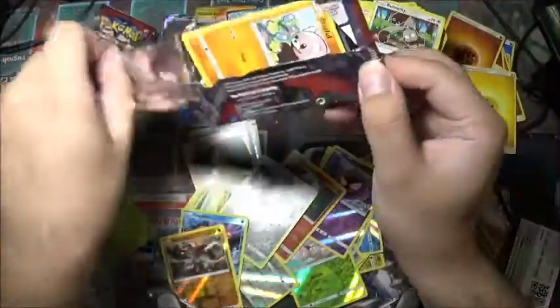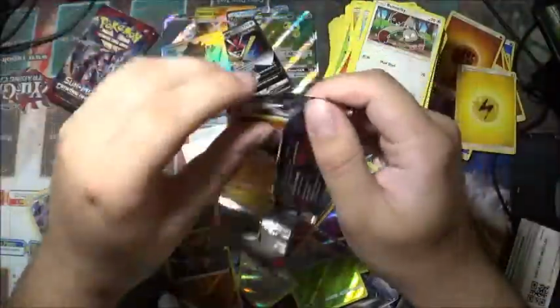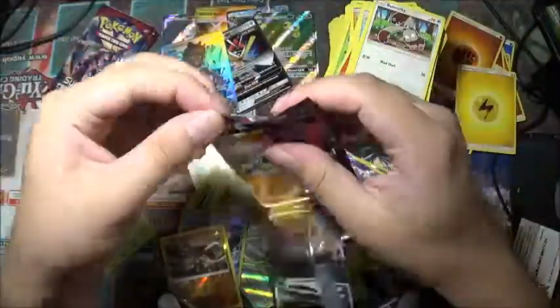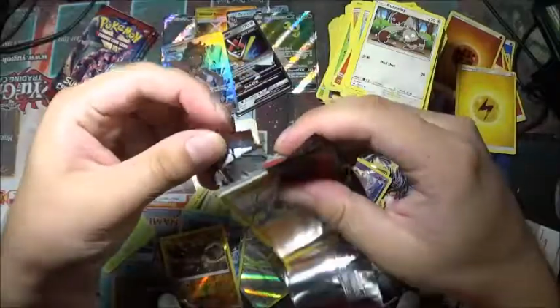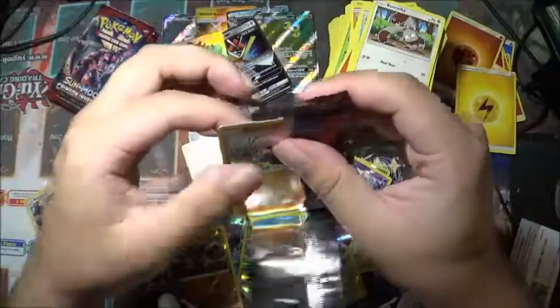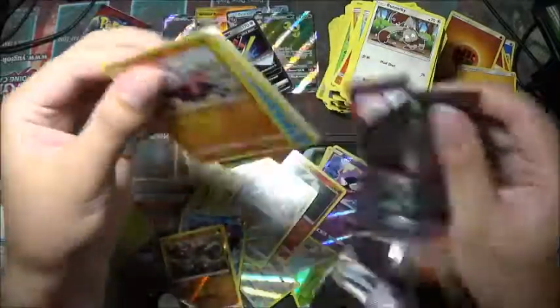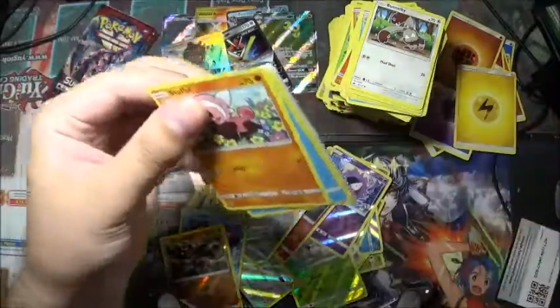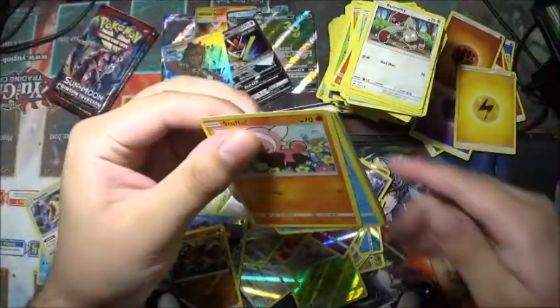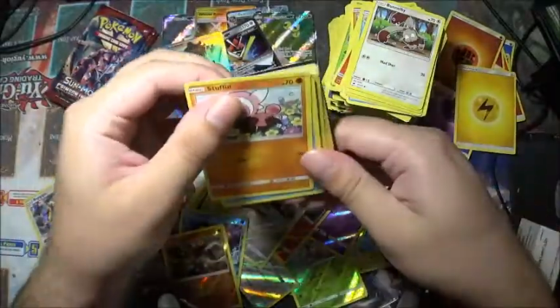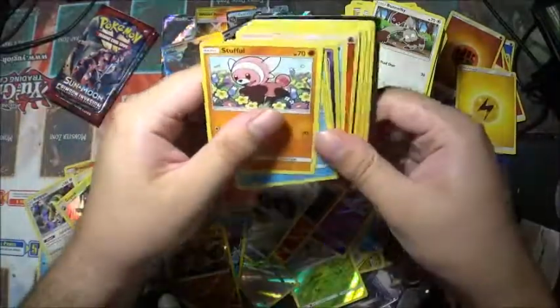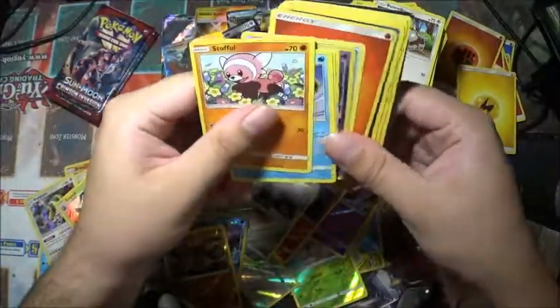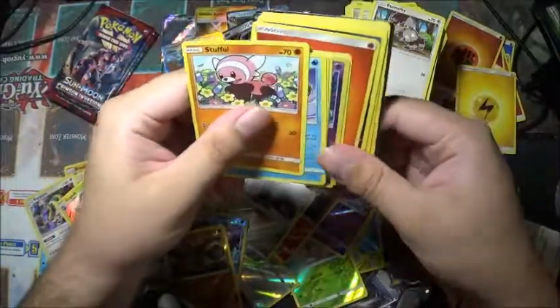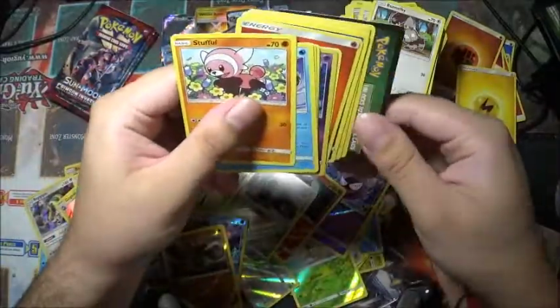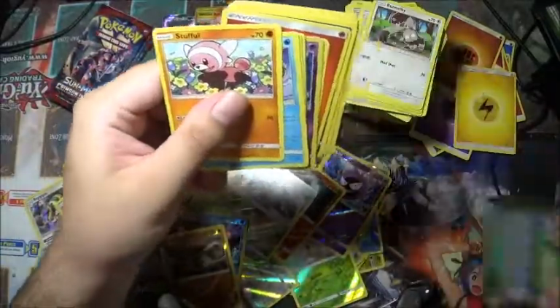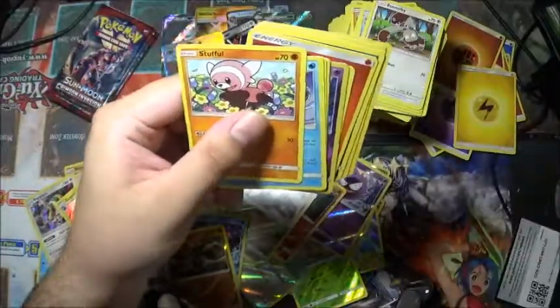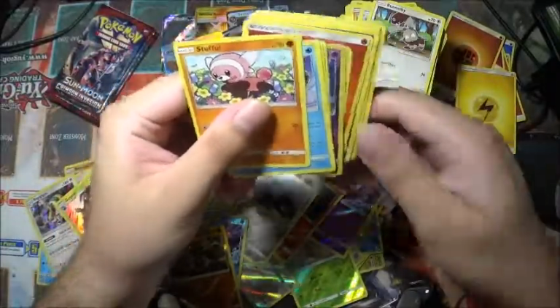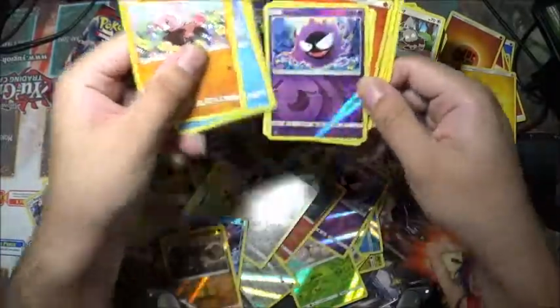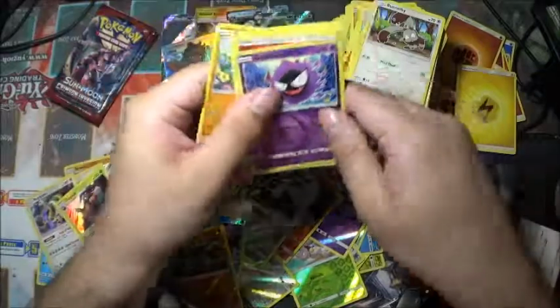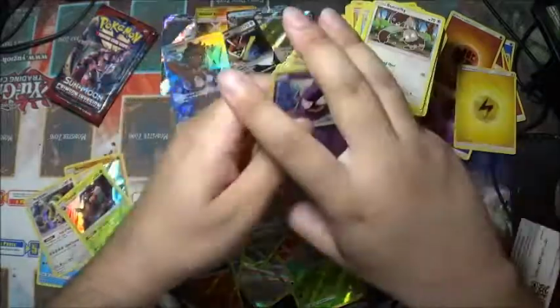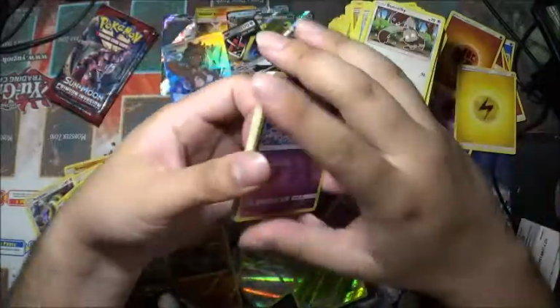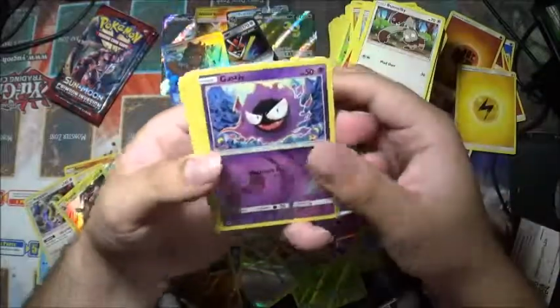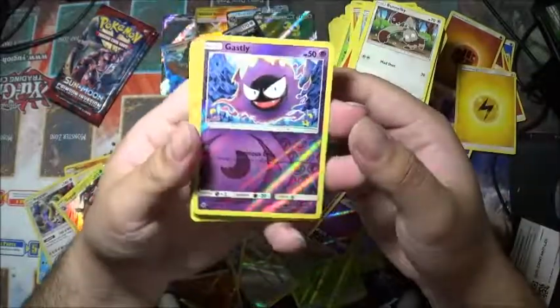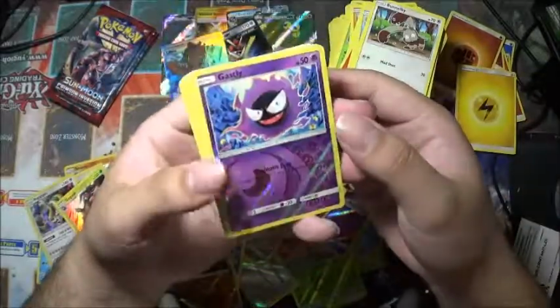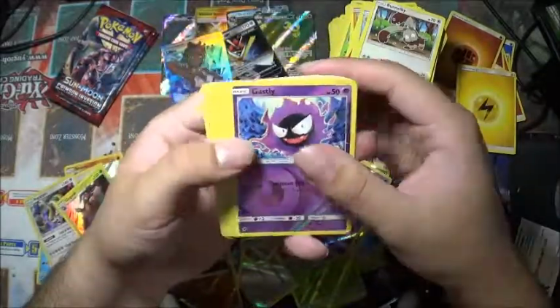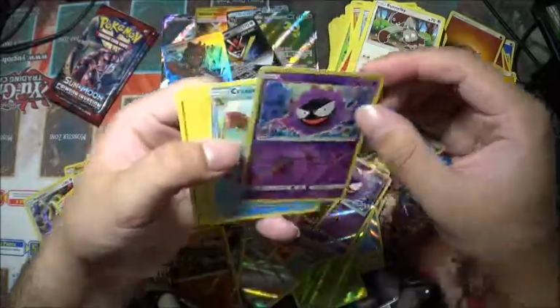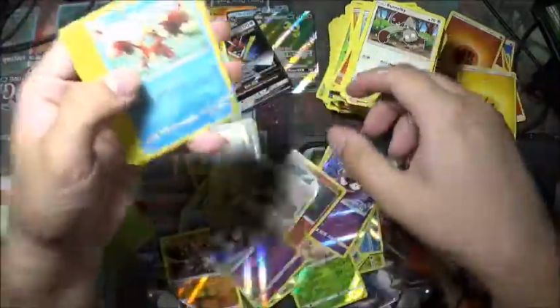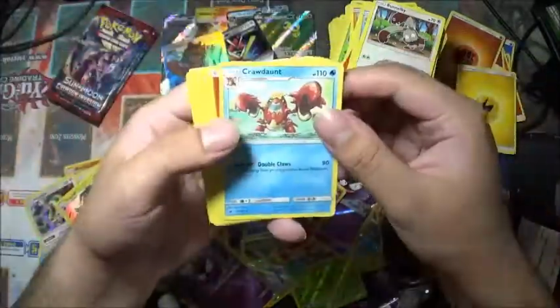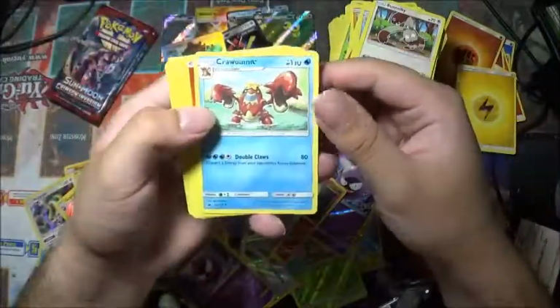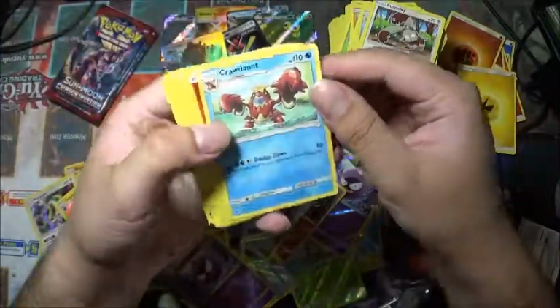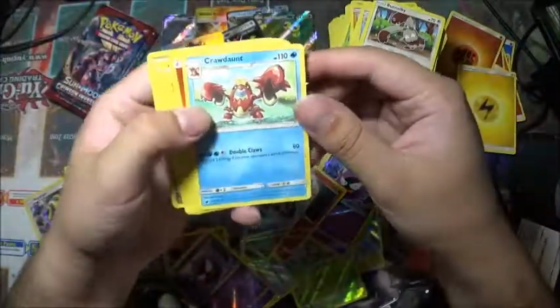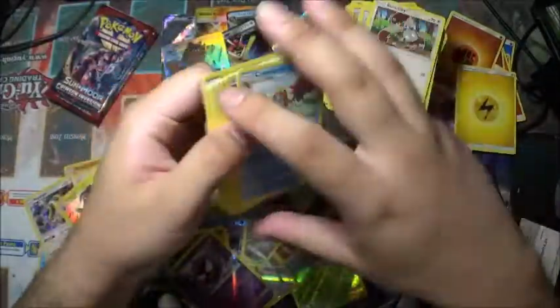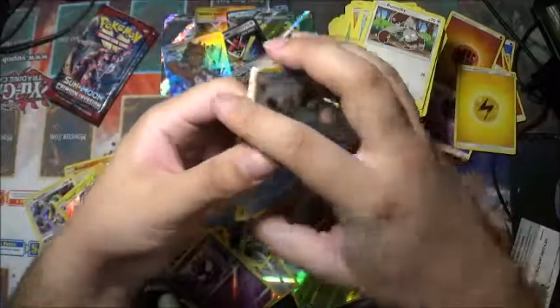They are actually really nice, these — the texturing. I still enjoy the texturing for the cards. Another reverse holo Gastly and a Crawdaunt for the rare. This pile is getting big — I don't know where I'm going to even put these.